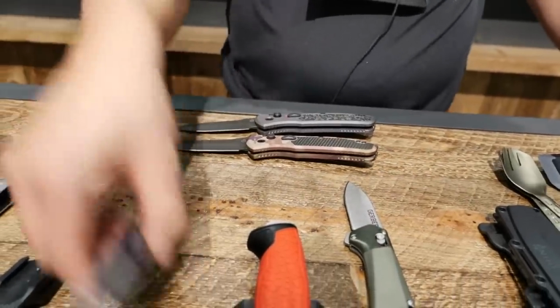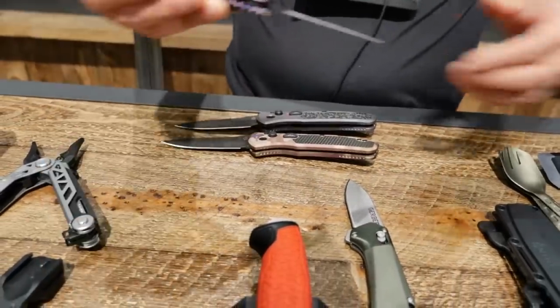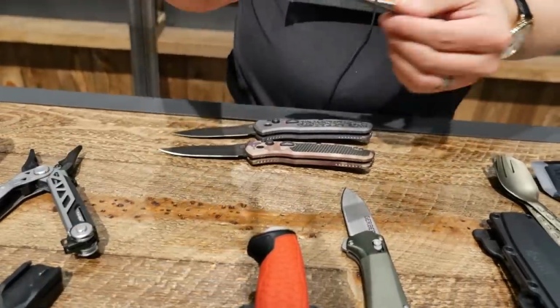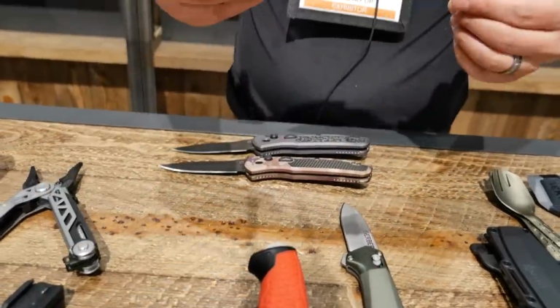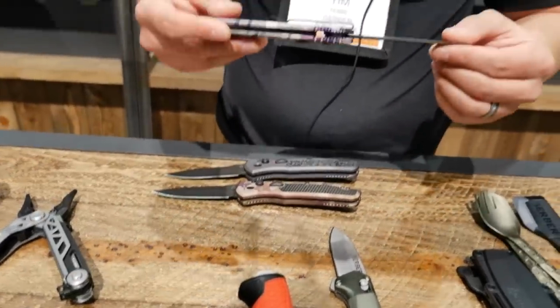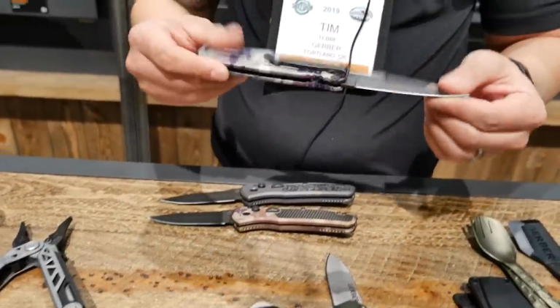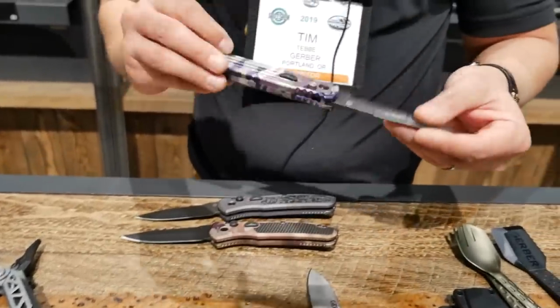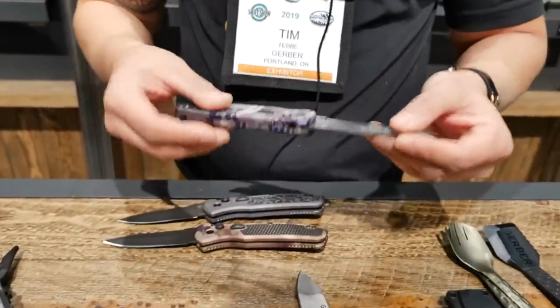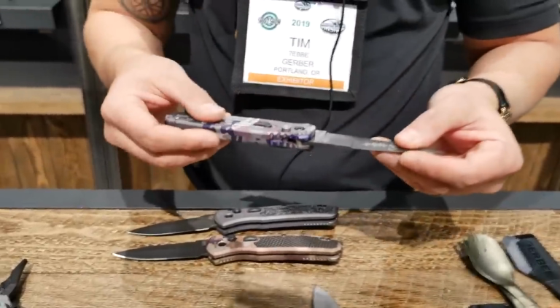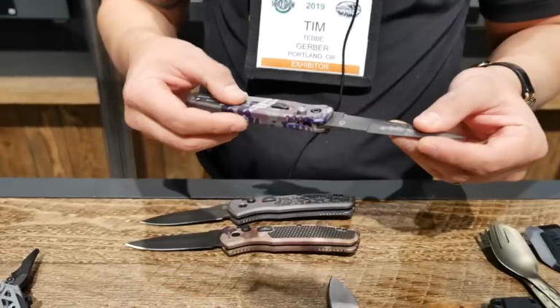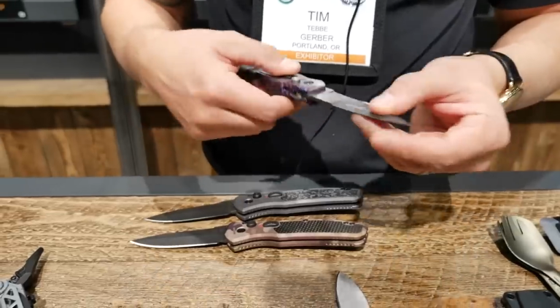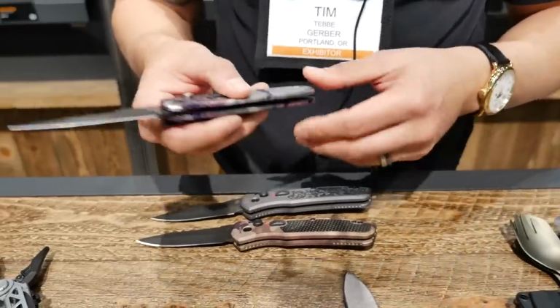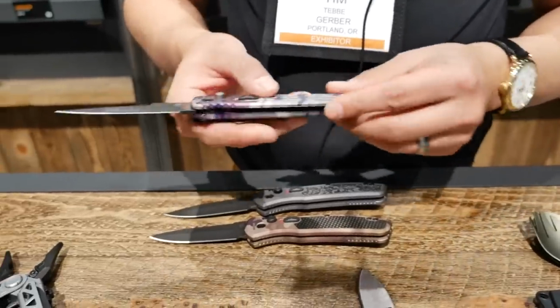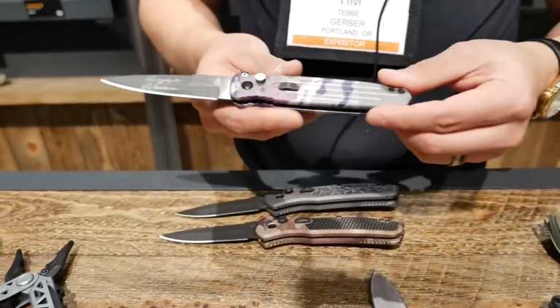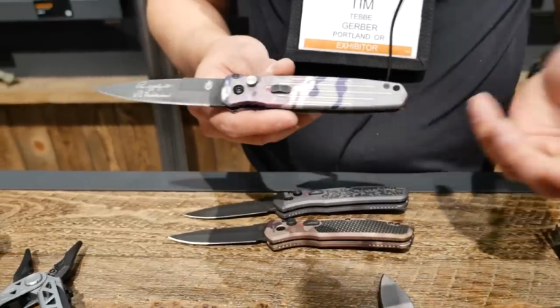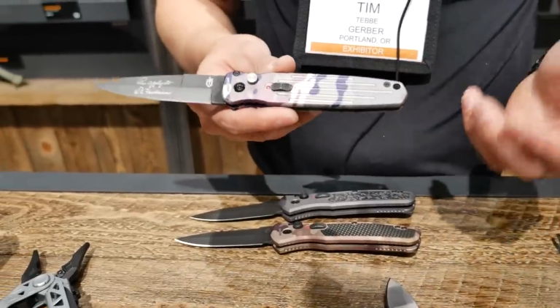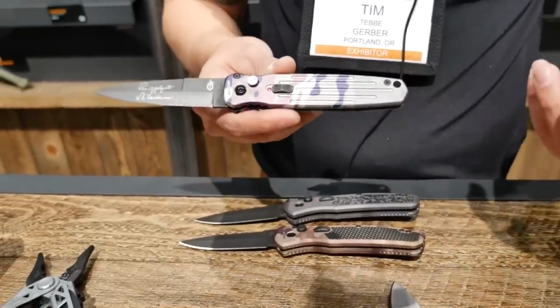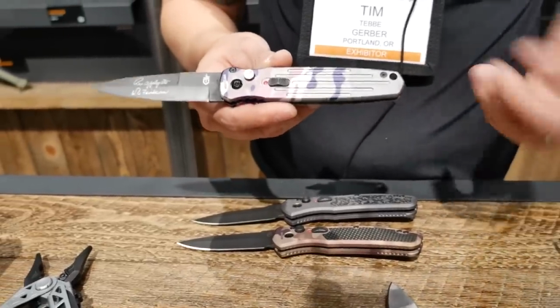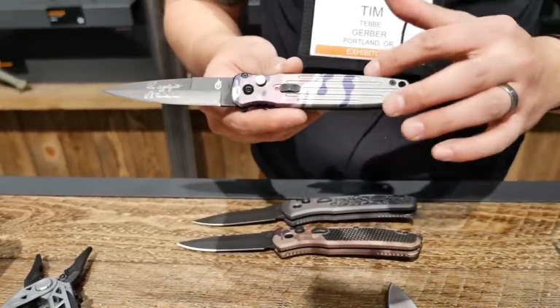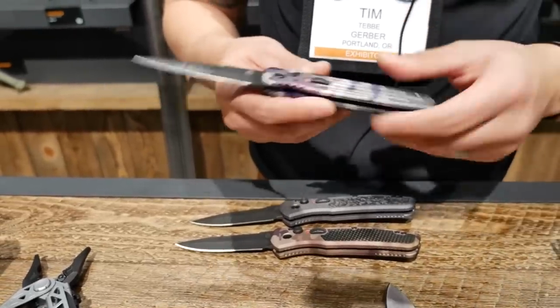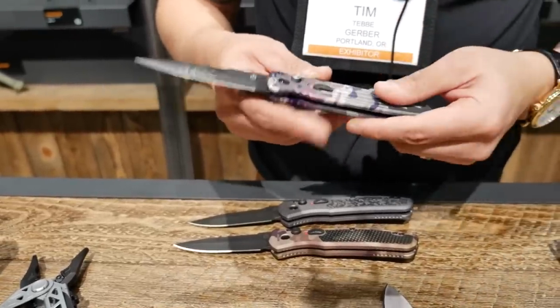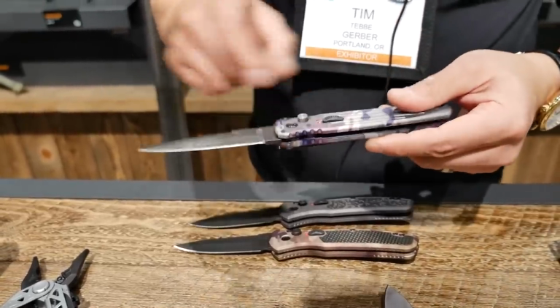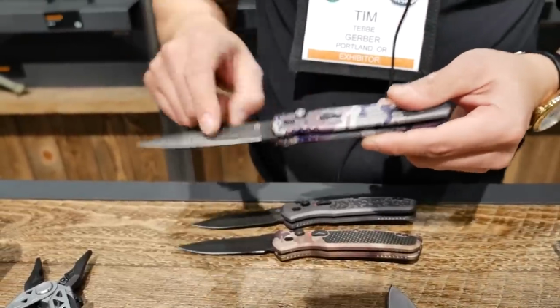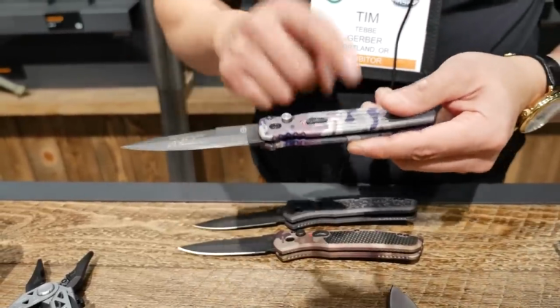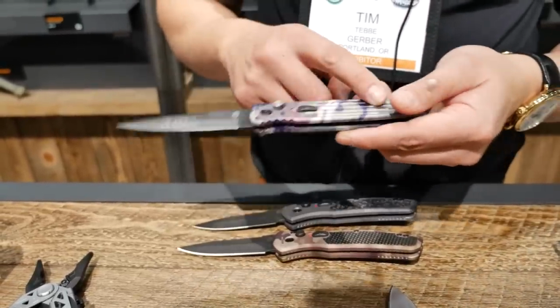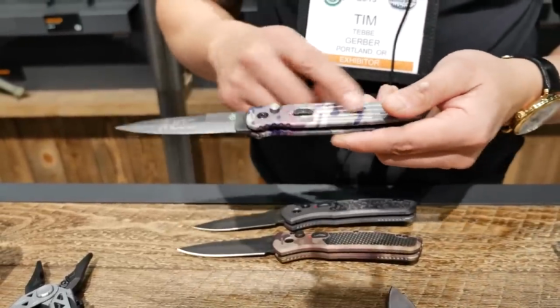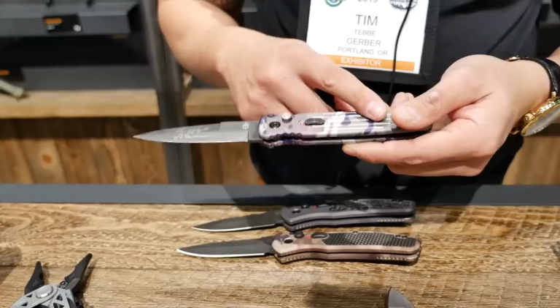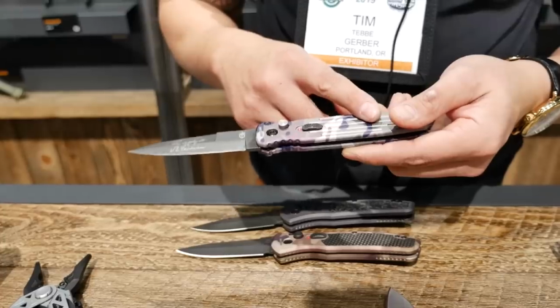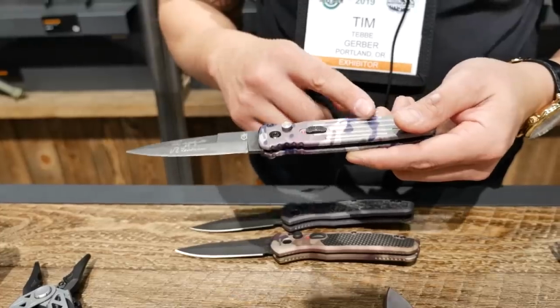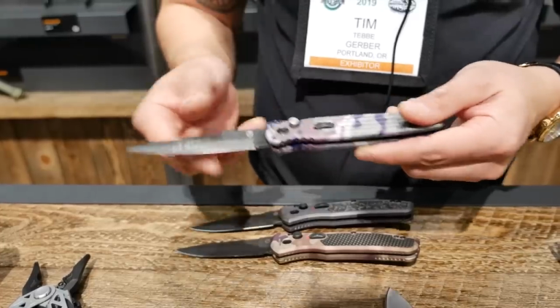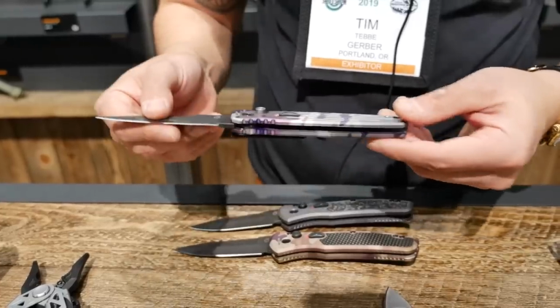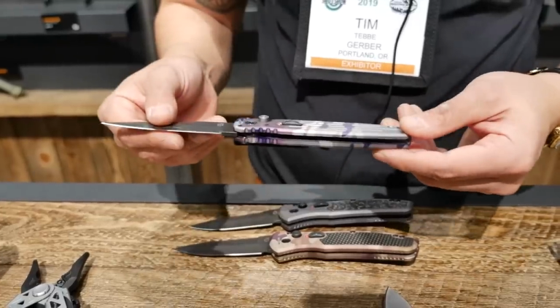Our Coverts are one of our most well-known automatic knives, coming in two size variations — the mini and the full size. New for the Covert, we are also doing a MultiCam color variation on that as well.